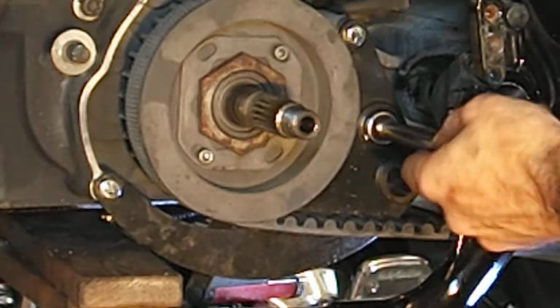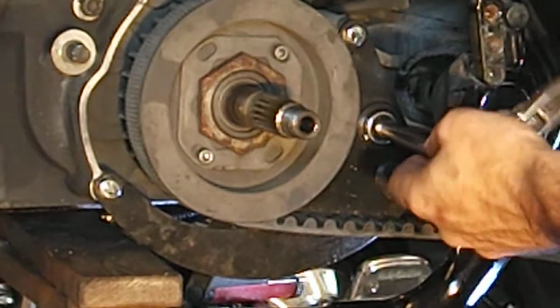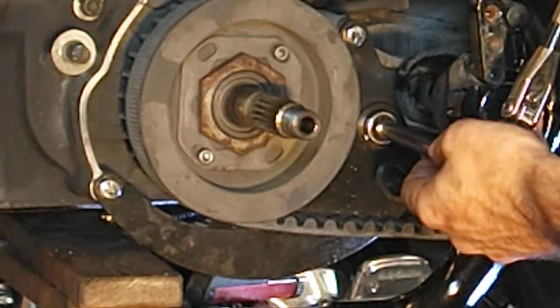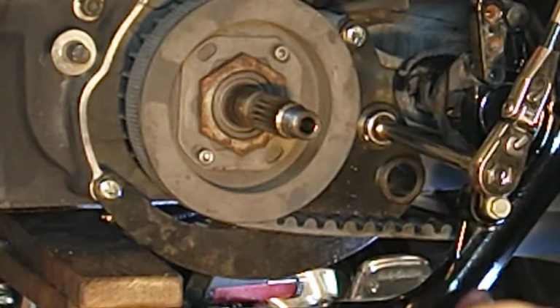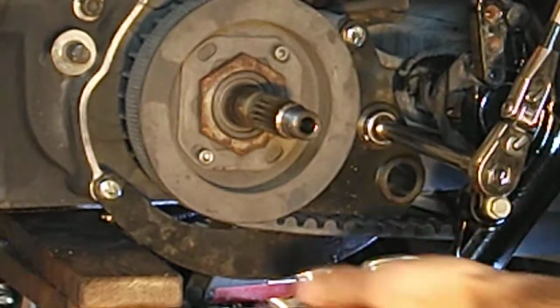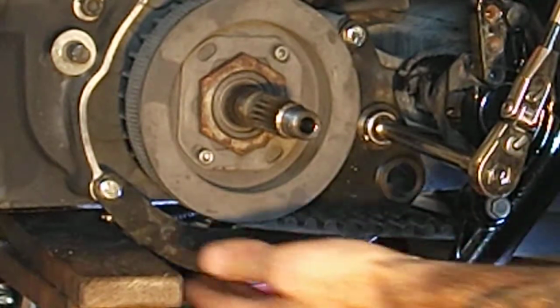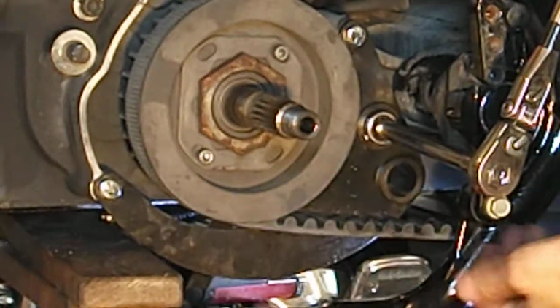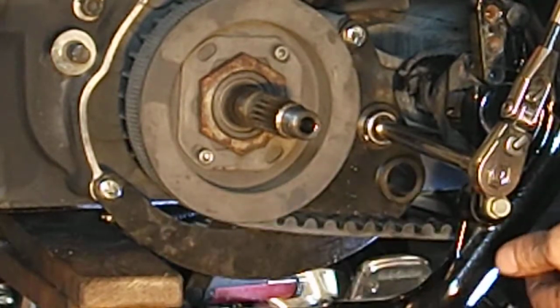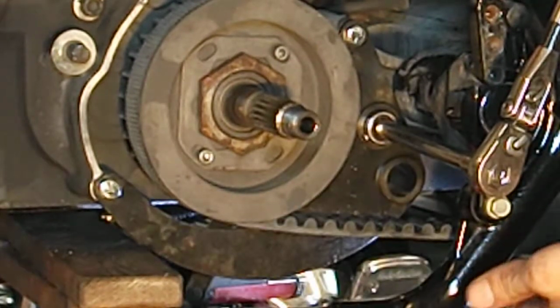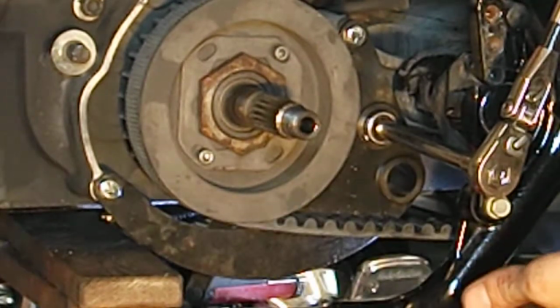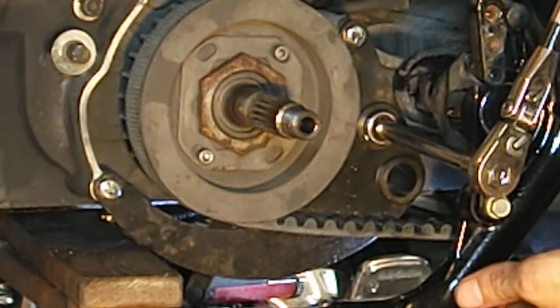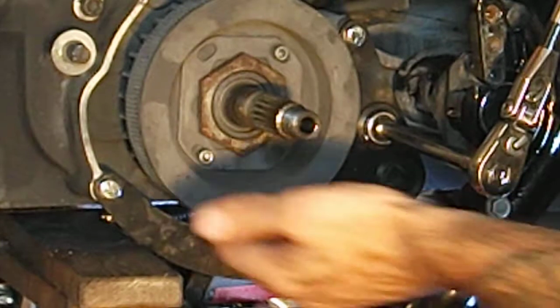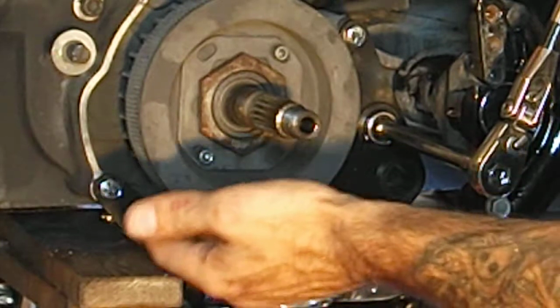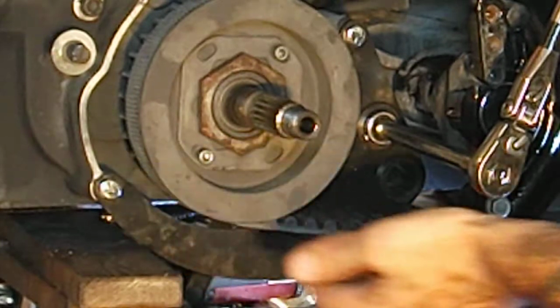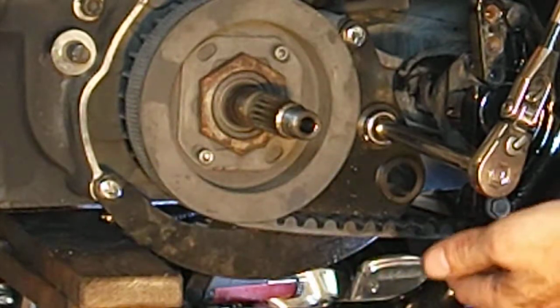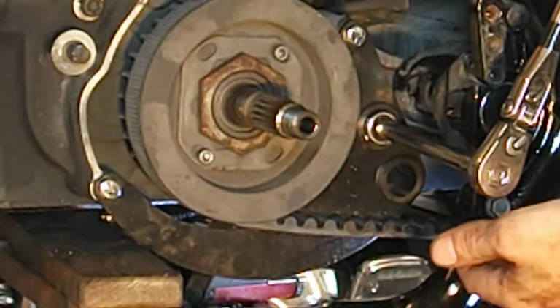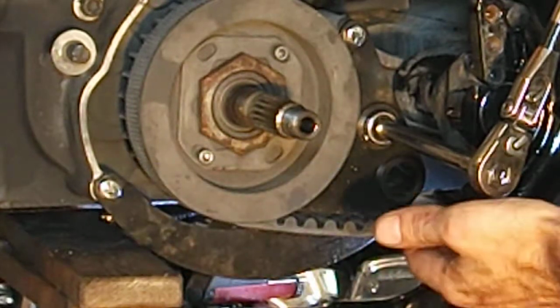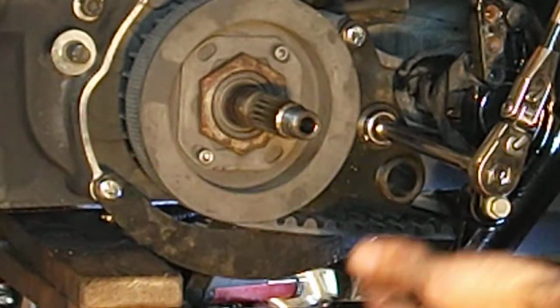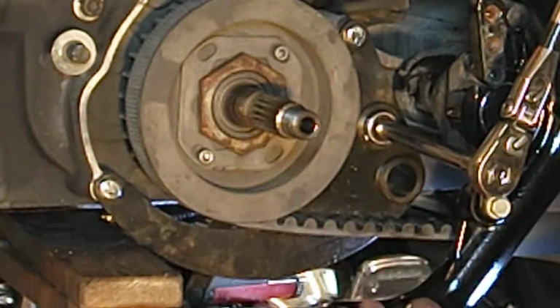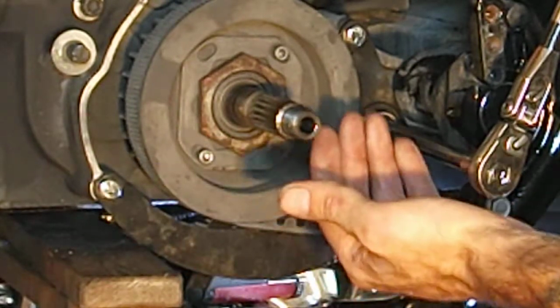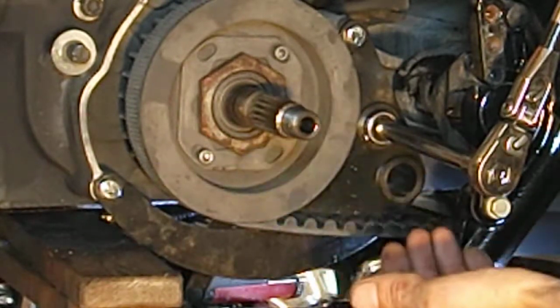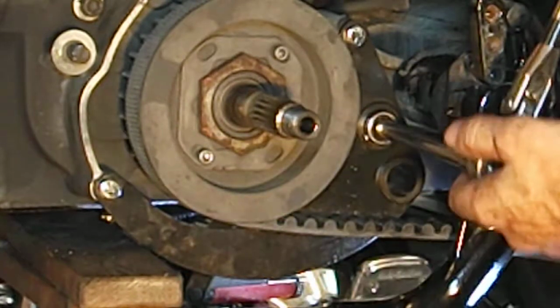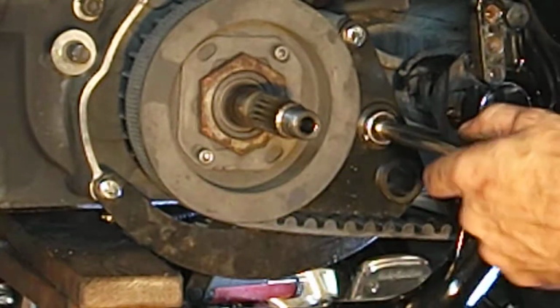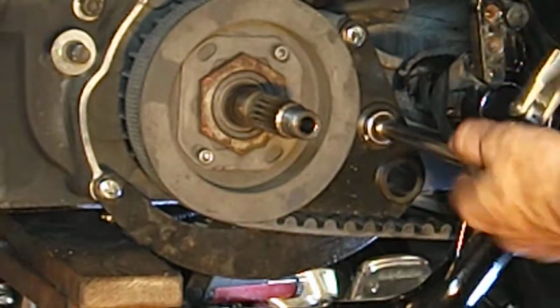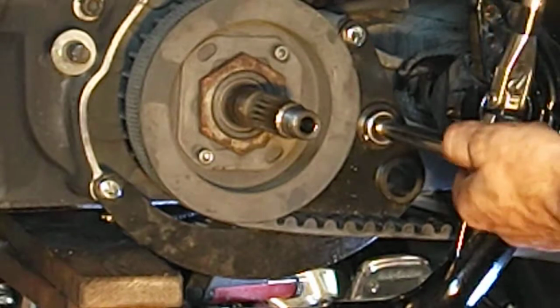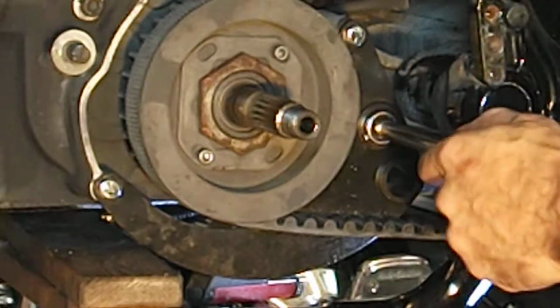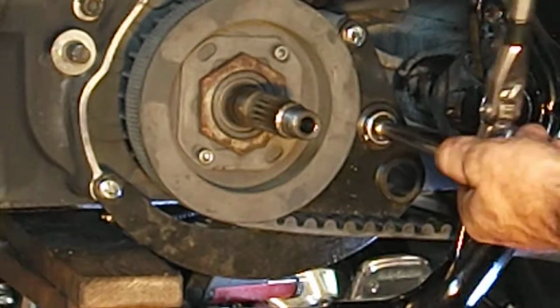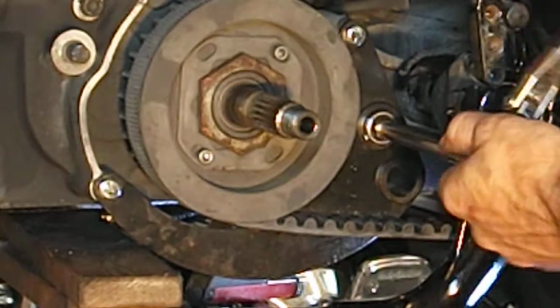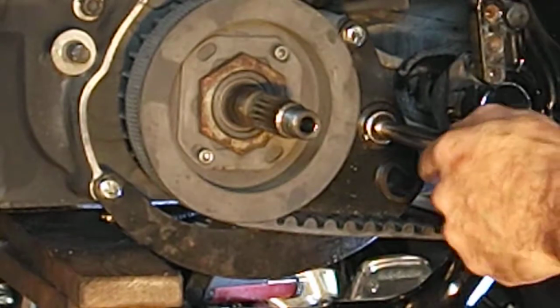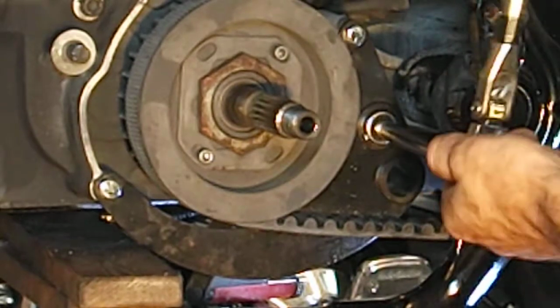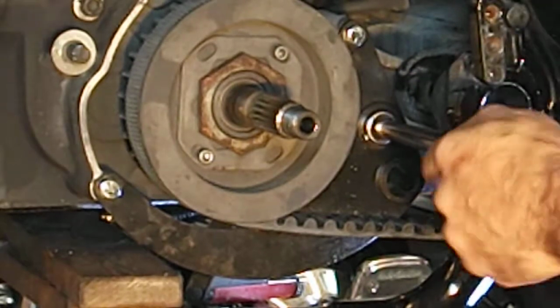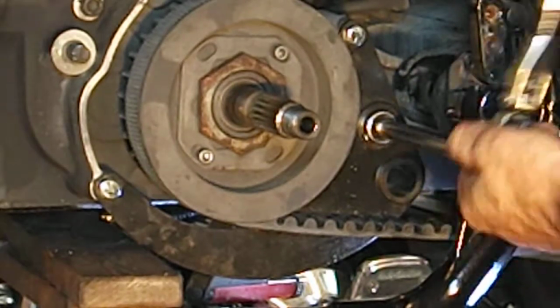Obviously the oil pan has been removed so you can clean everything before reinstalling your oil pan. Make sure there's no aluminum shavings in there. Obviously, that's not what you want.